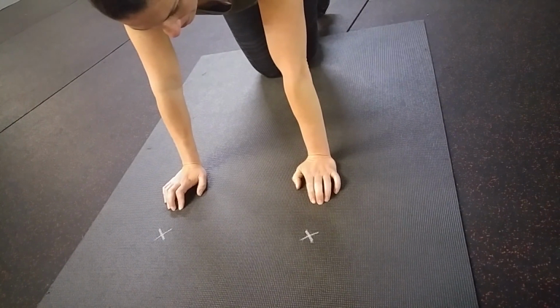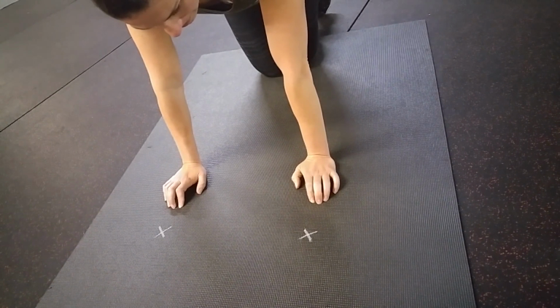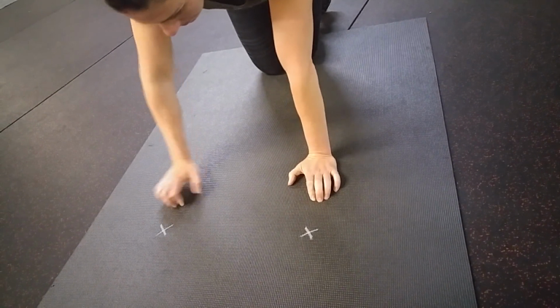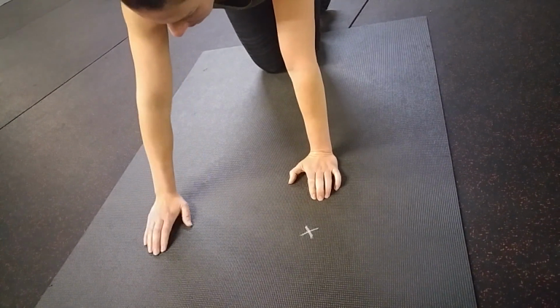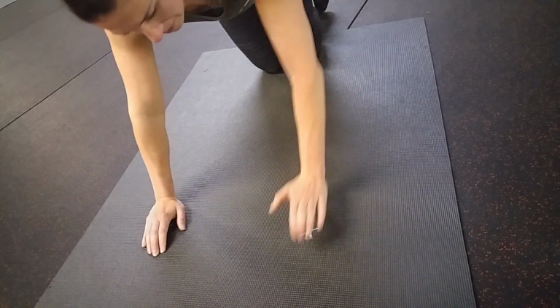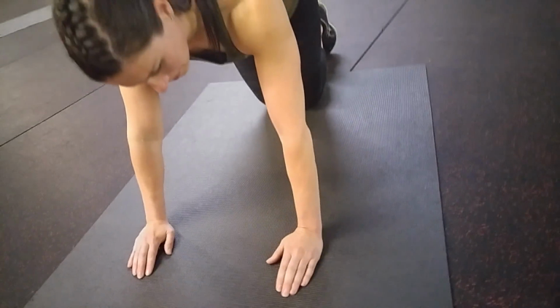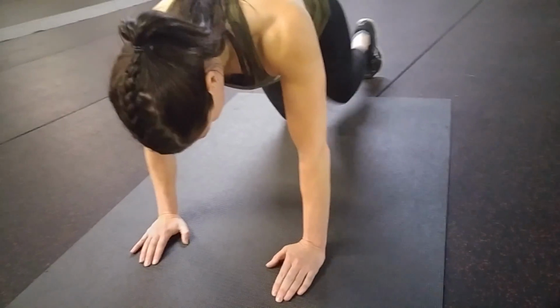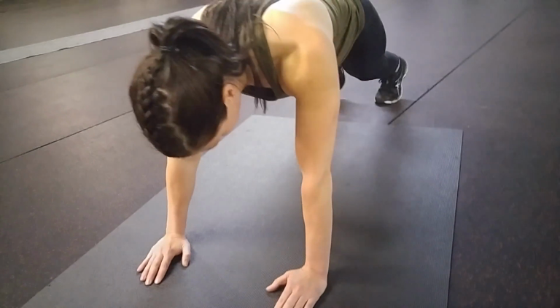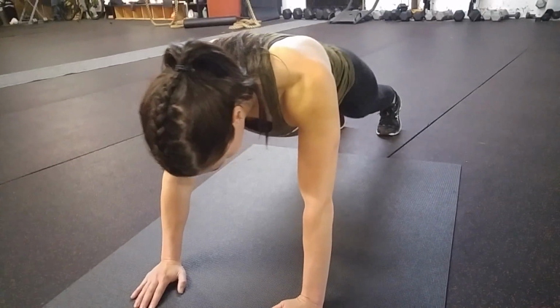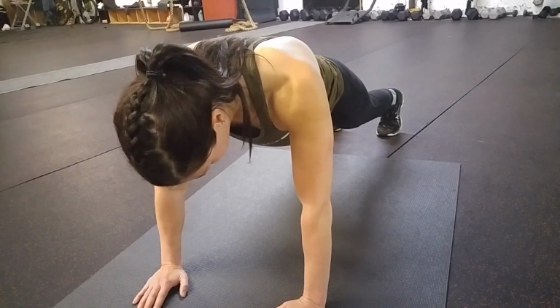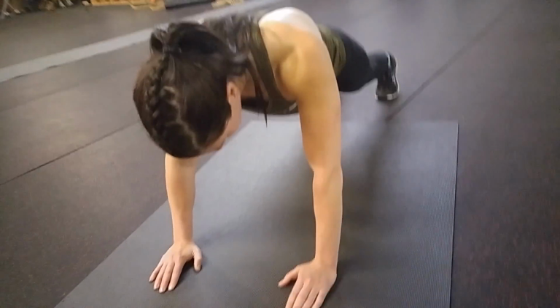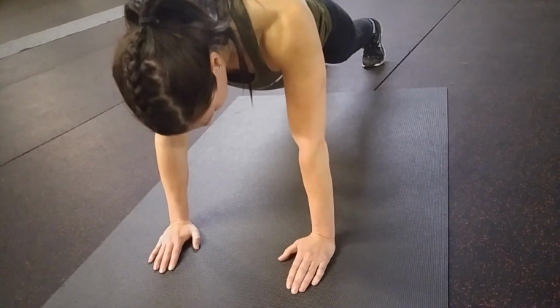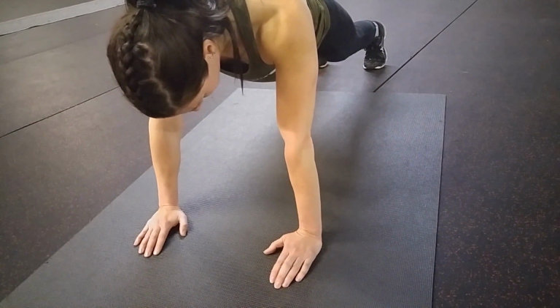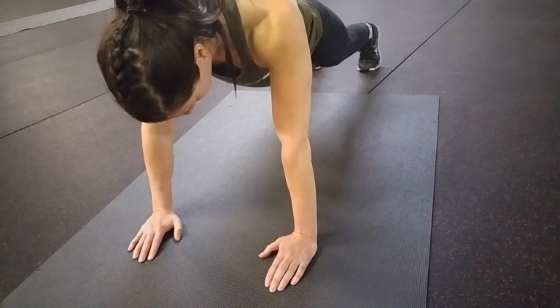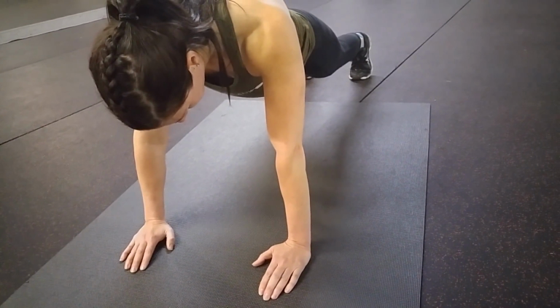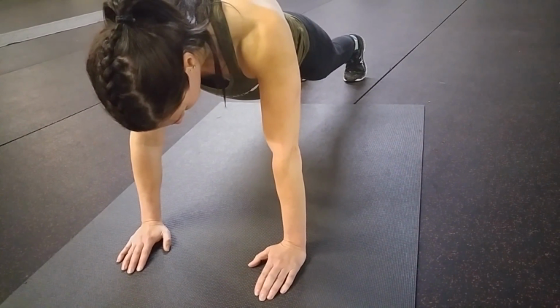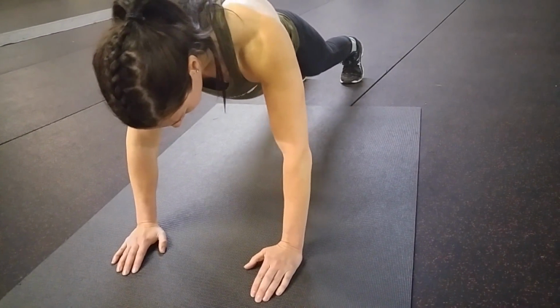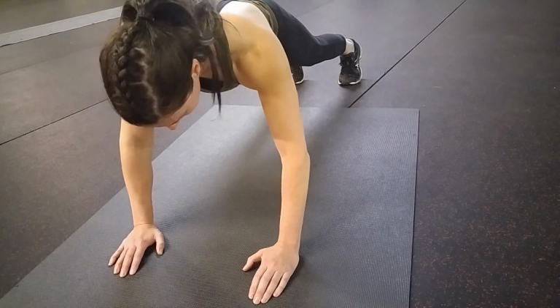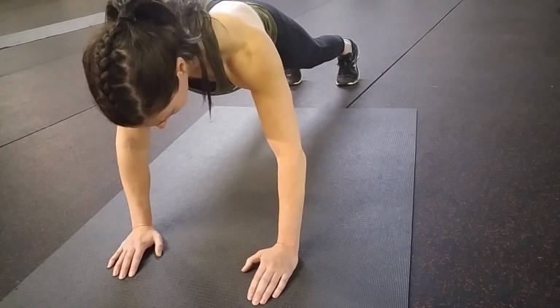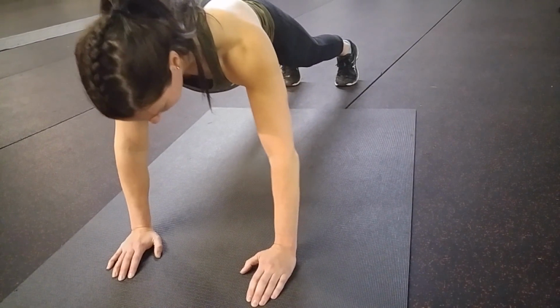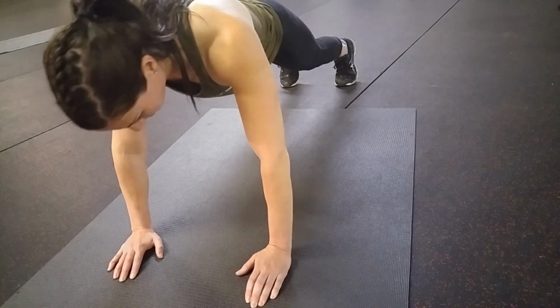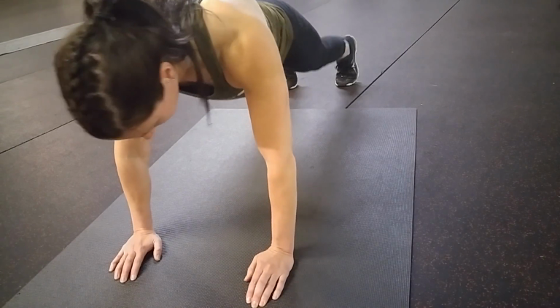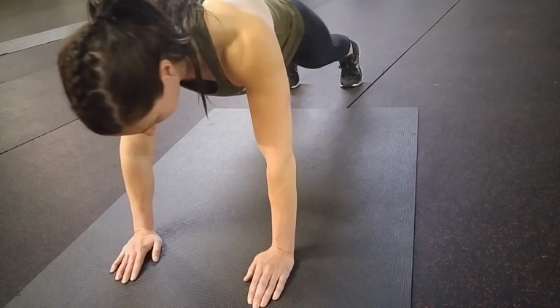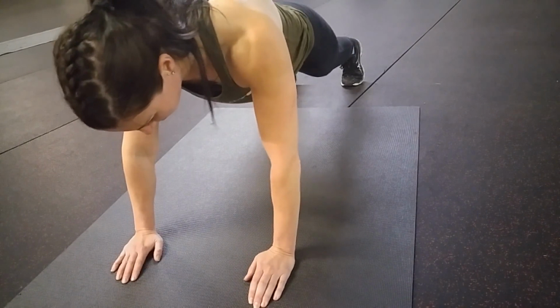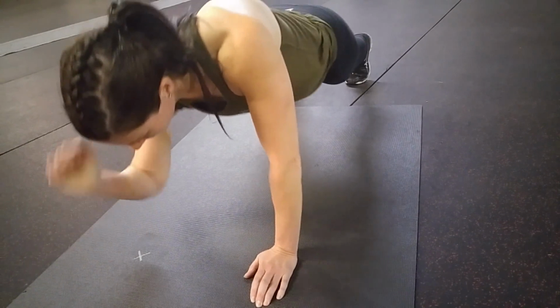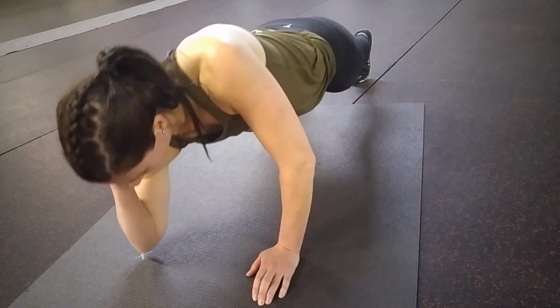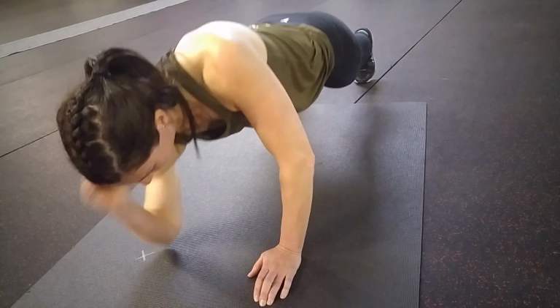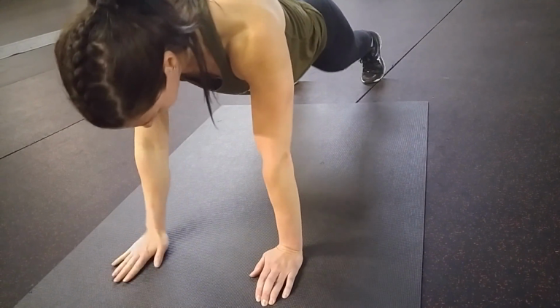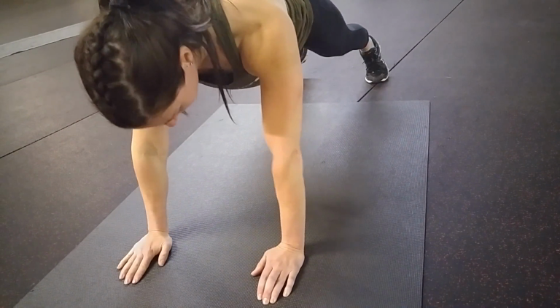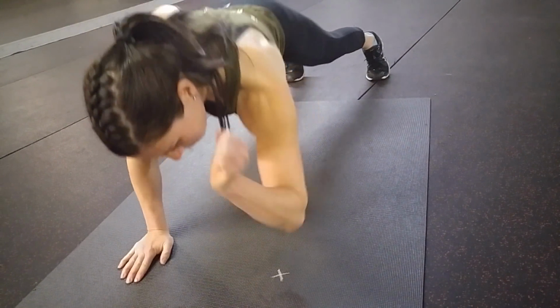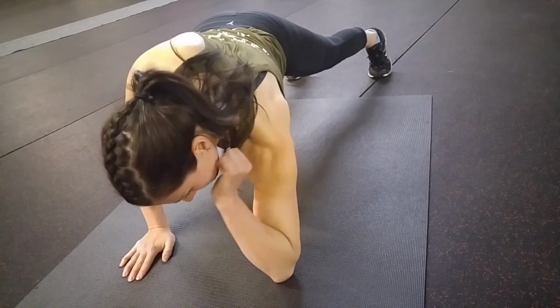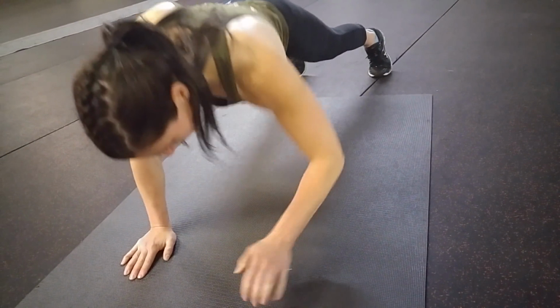Her hands will go over the X's, she's gonna assume a nice strong plank, and her elbow will touch where the X is. The elbow will go where the hand was.